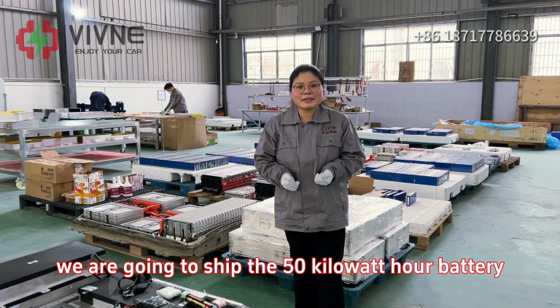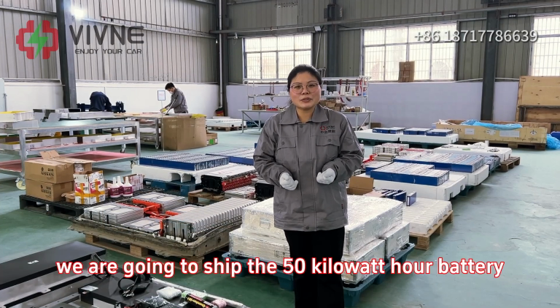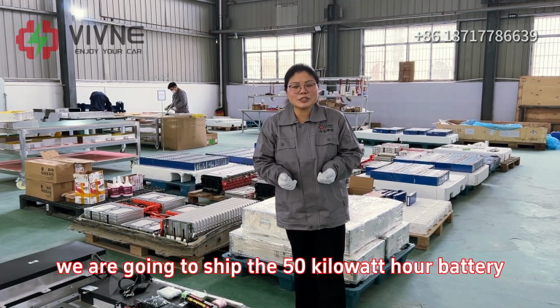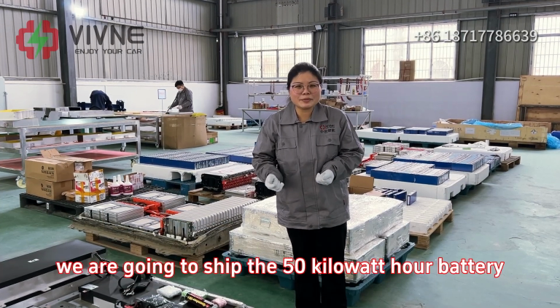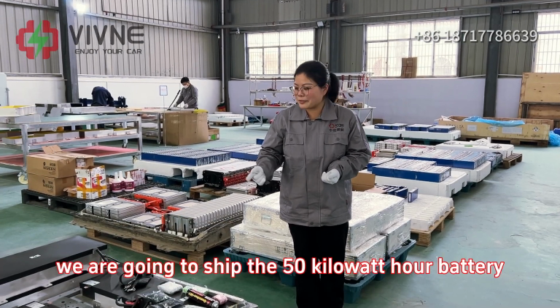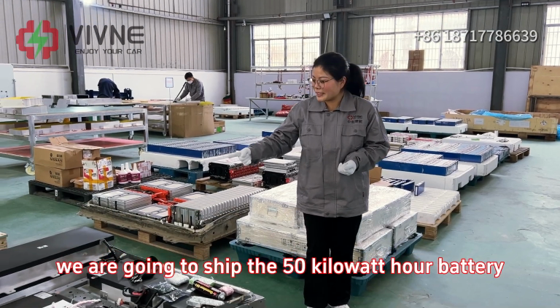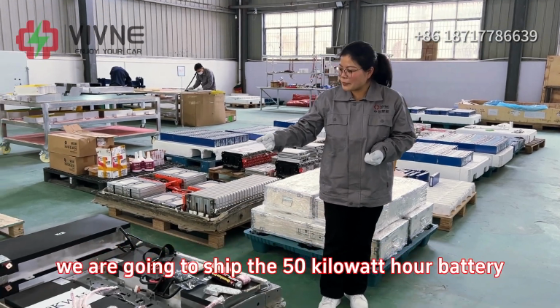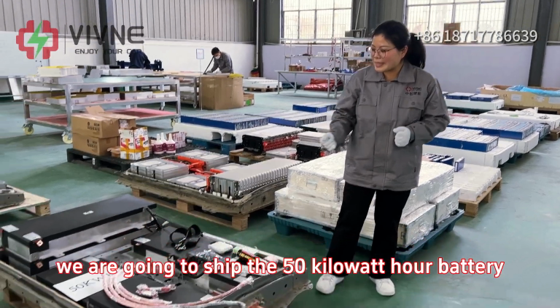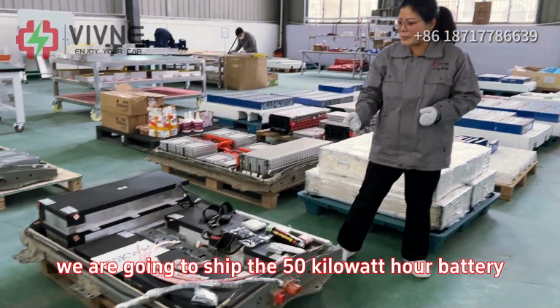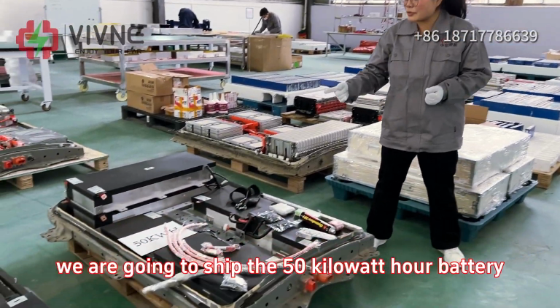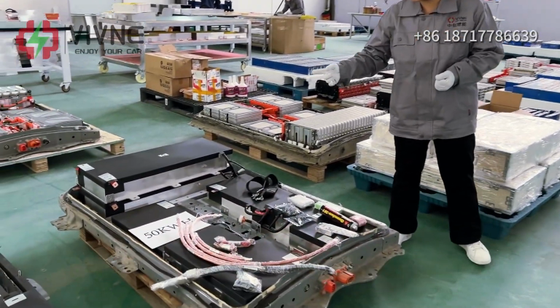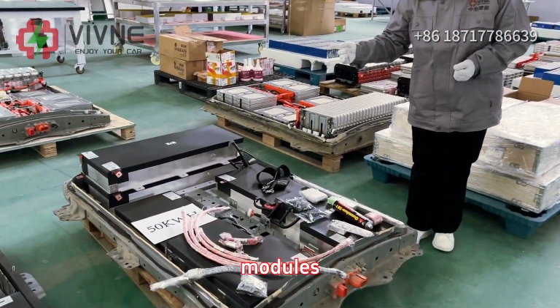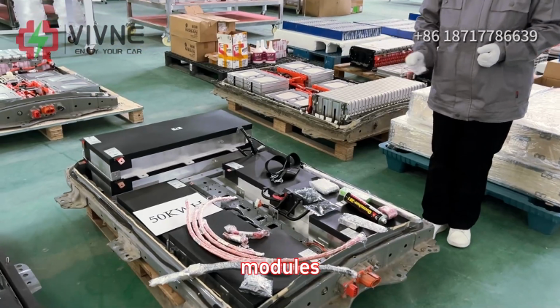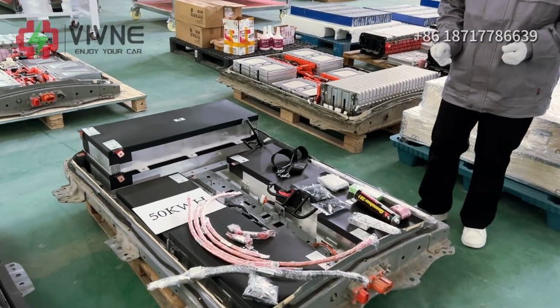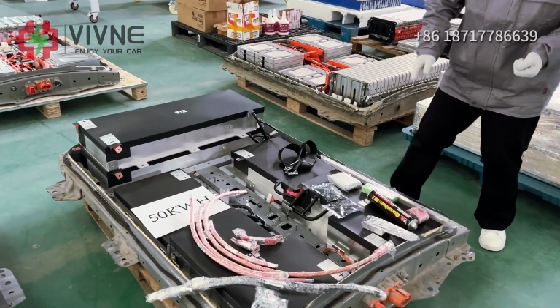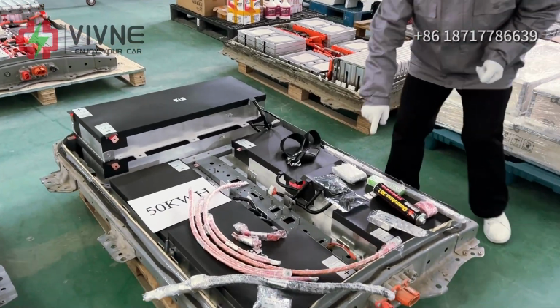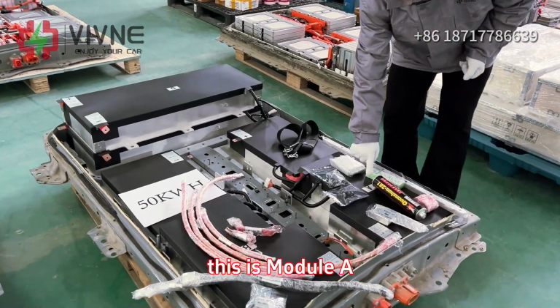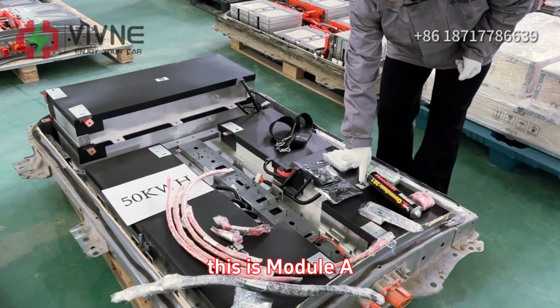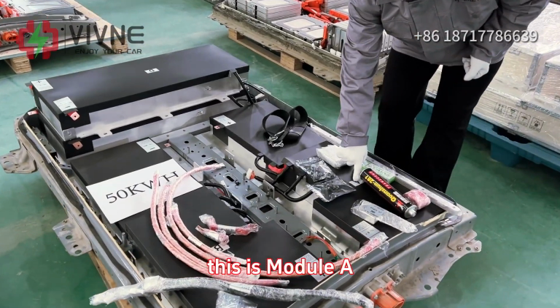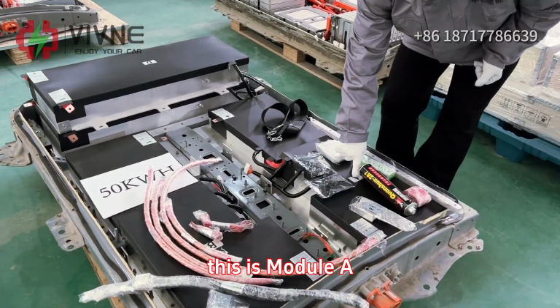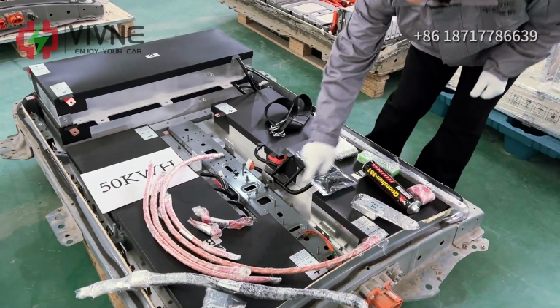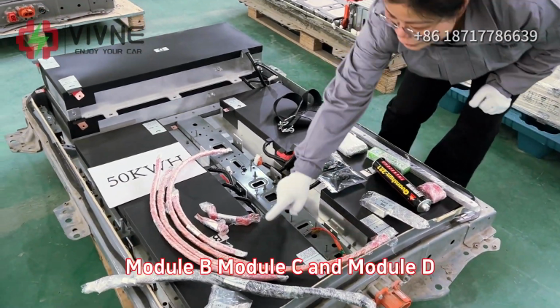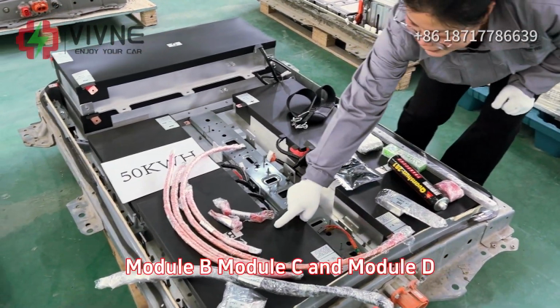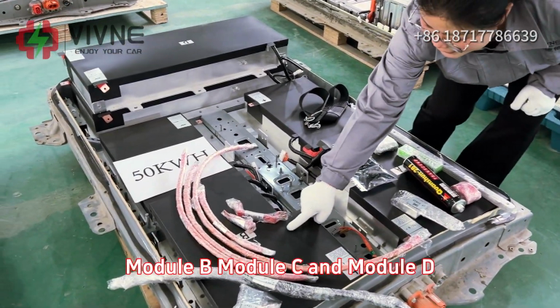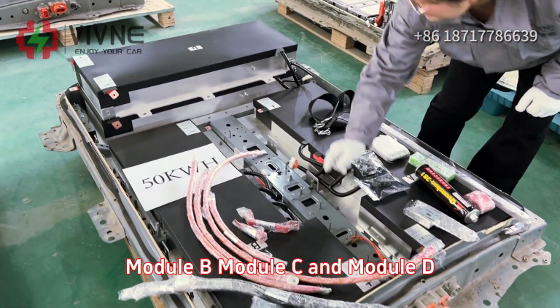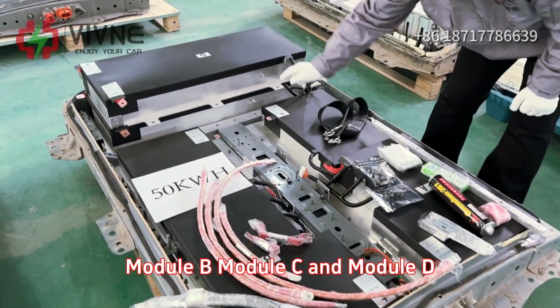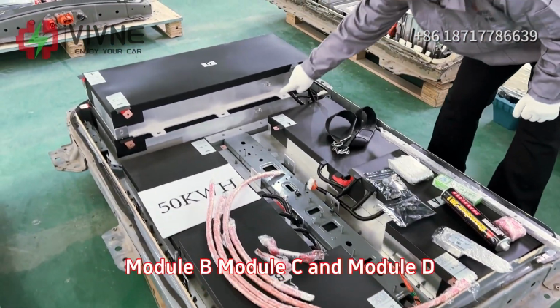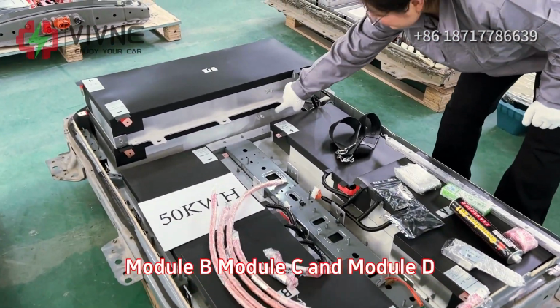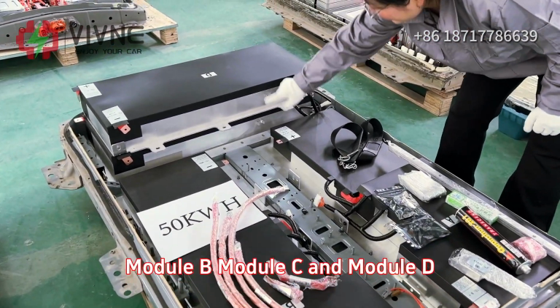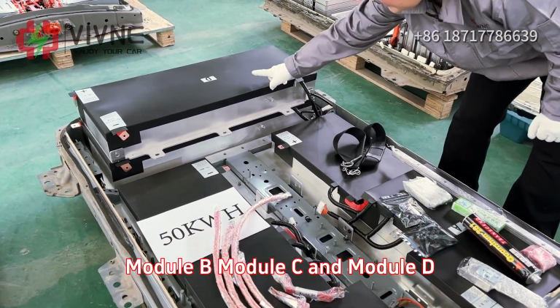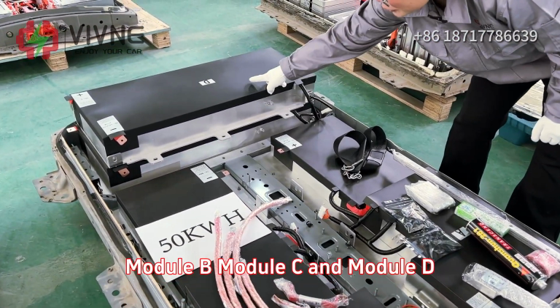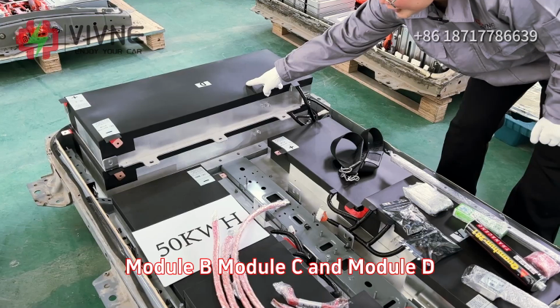we are going to ship the 50kWh battery modules. This is module A, module B, module C and module D.